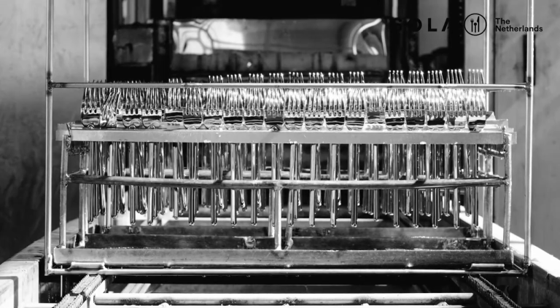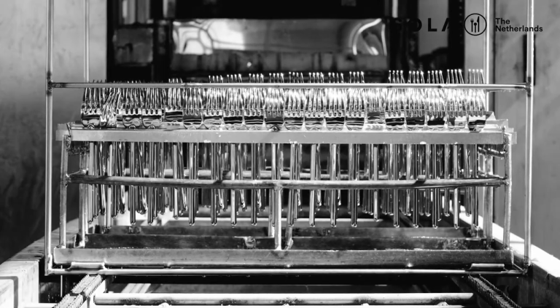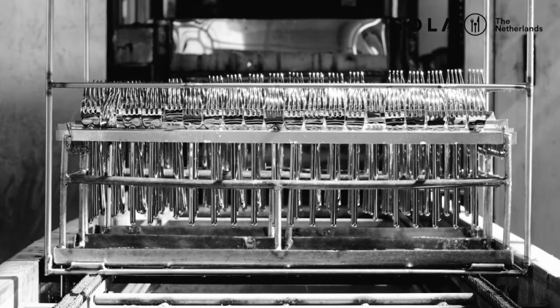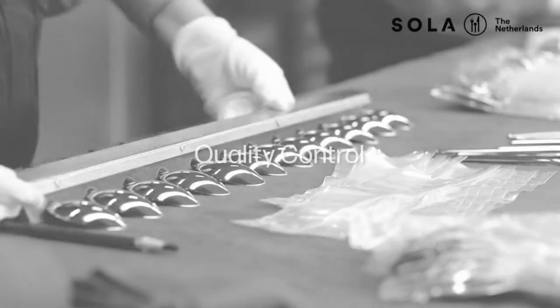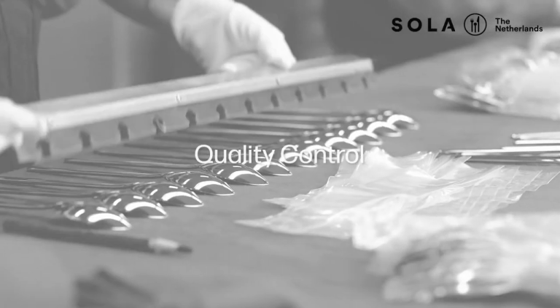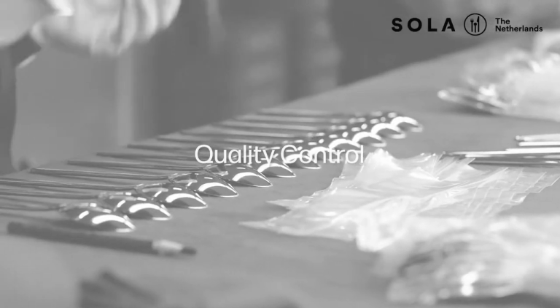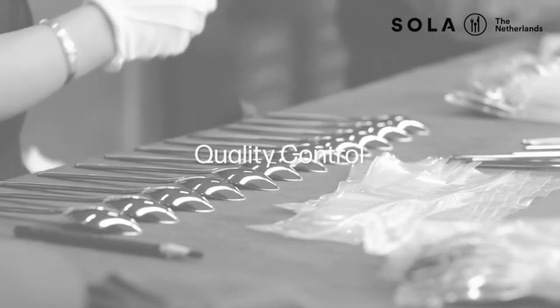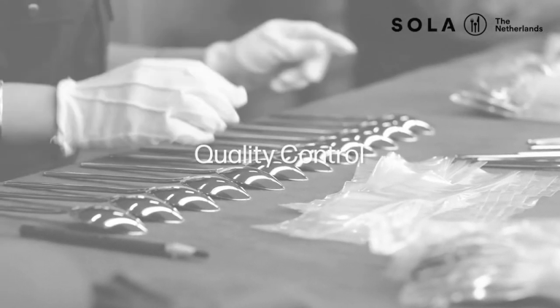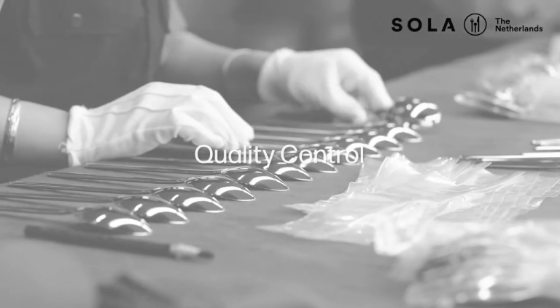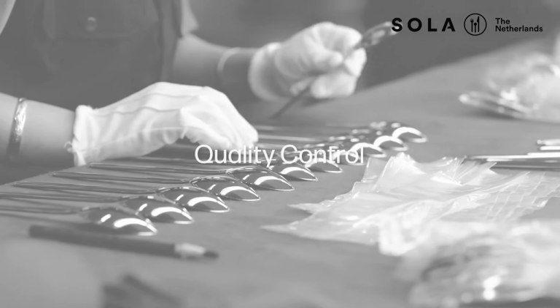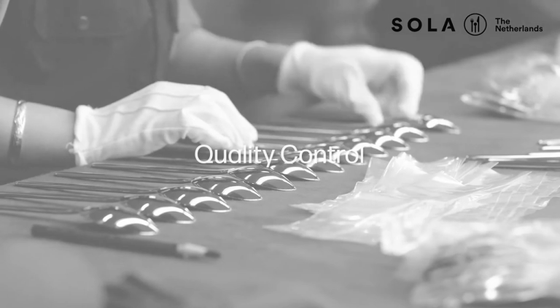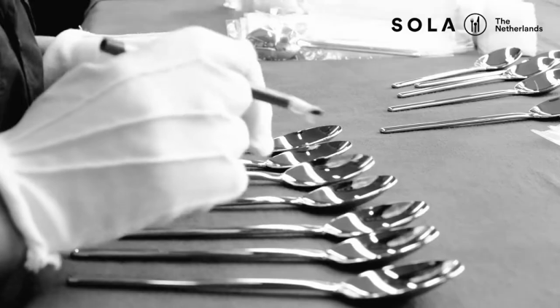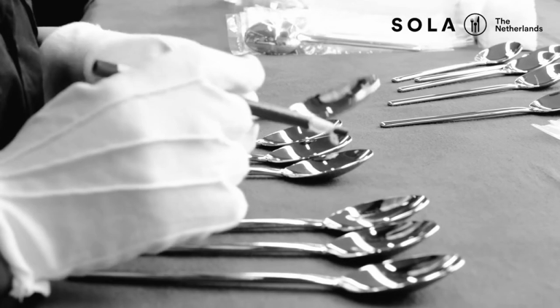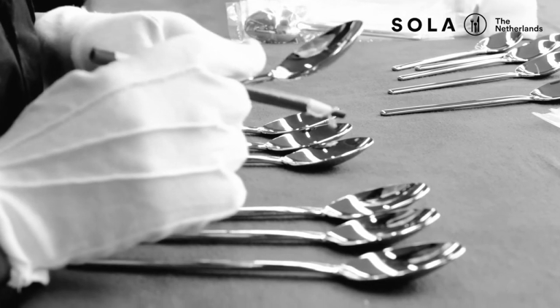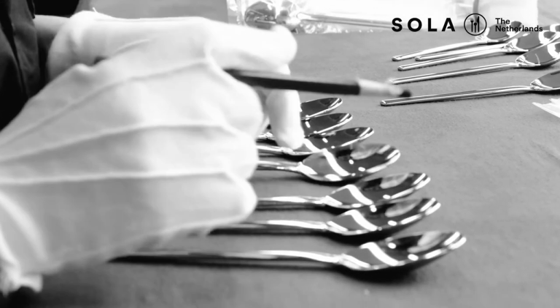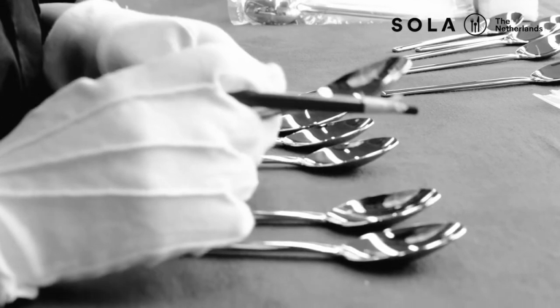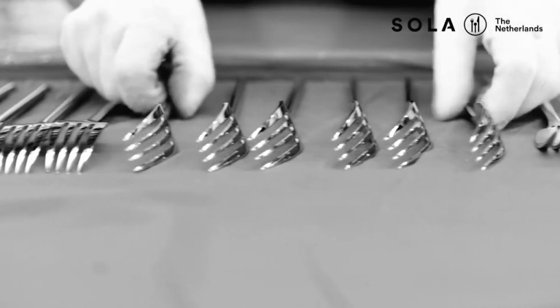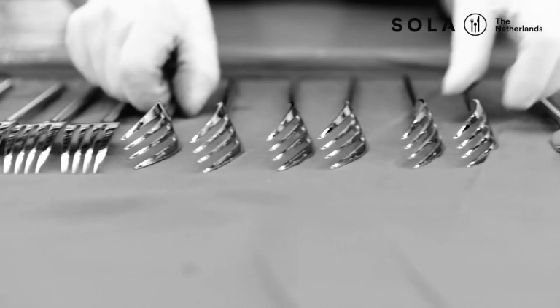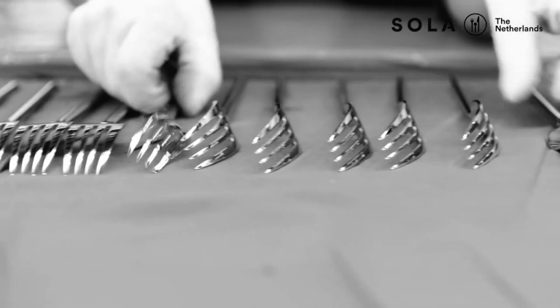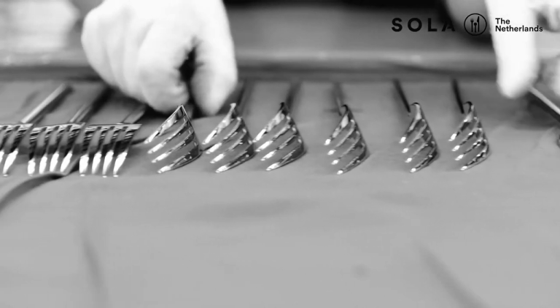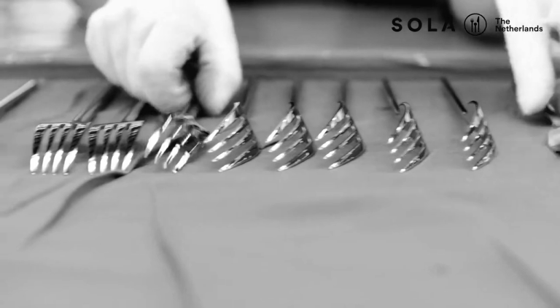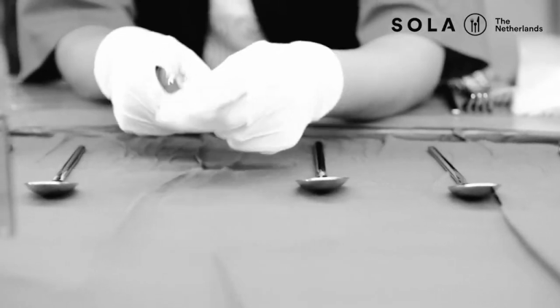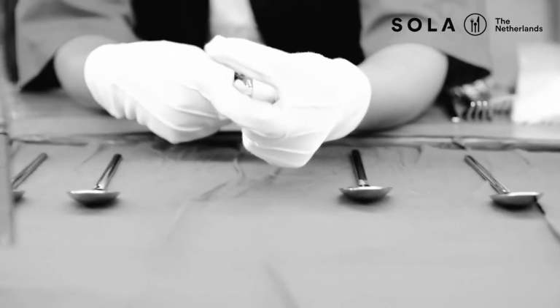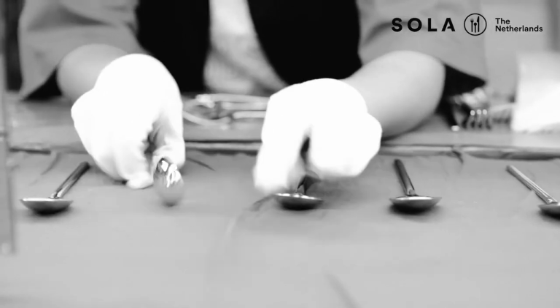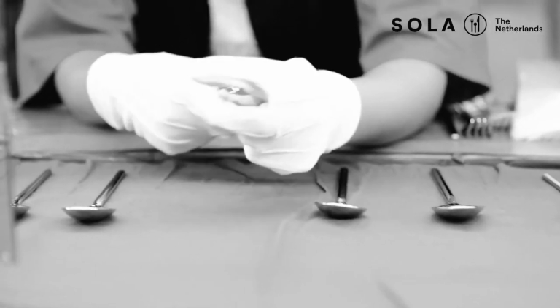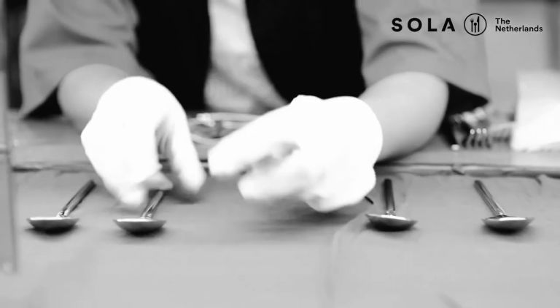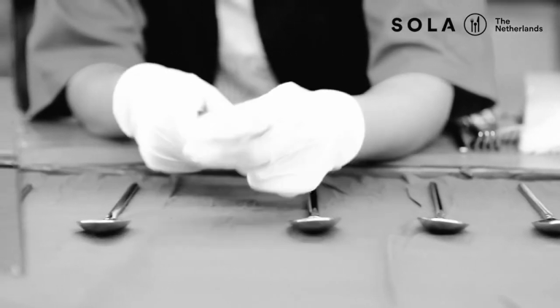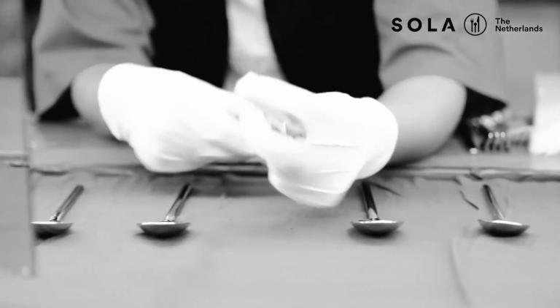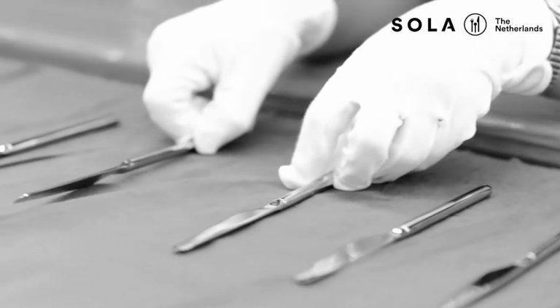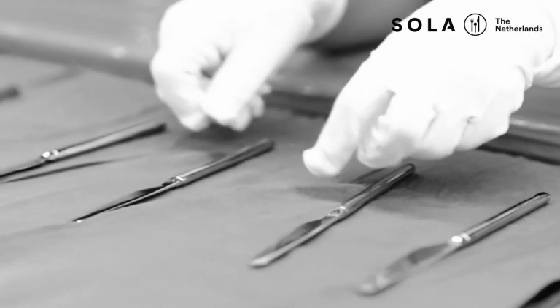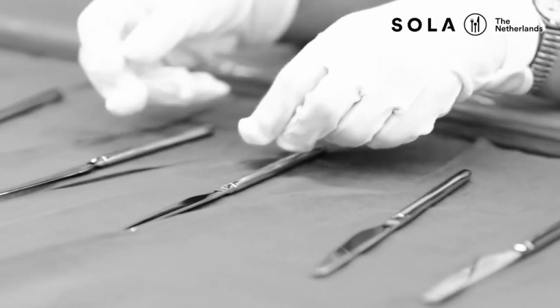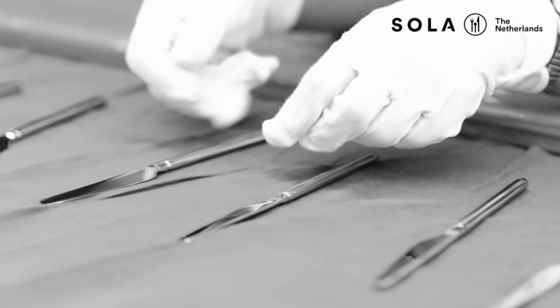Last but not least, quality control. Each Sola product is checked before packing, as quality is the highest priority. This is a separate department checking each and every specification, instructed by the factory managers.